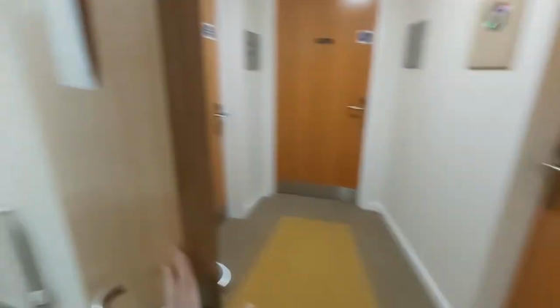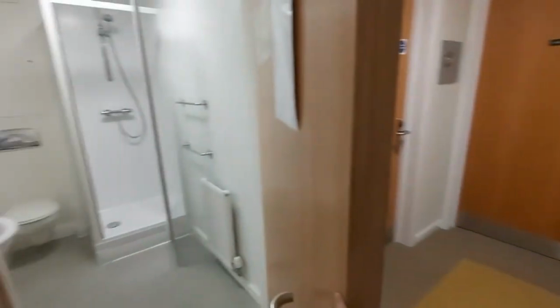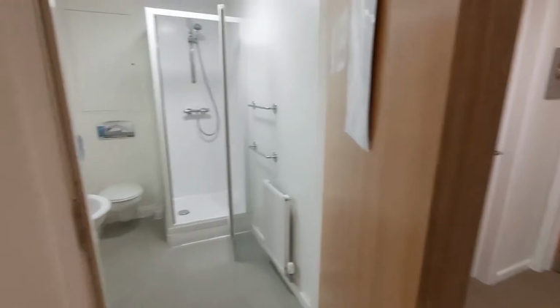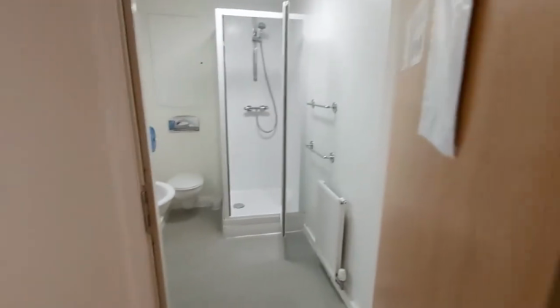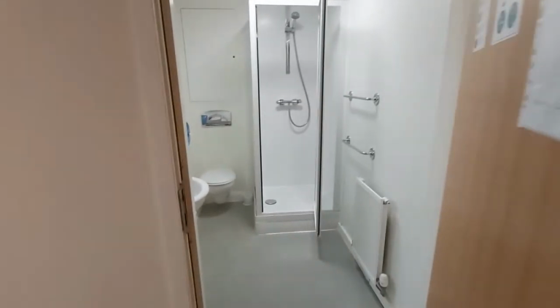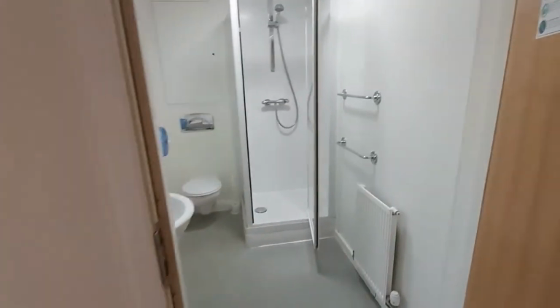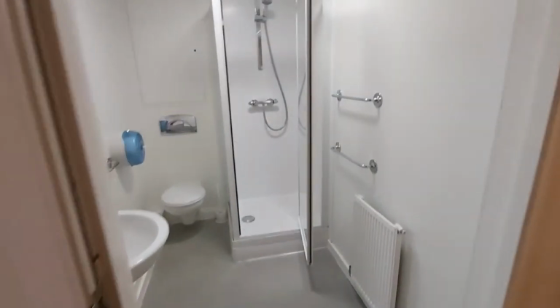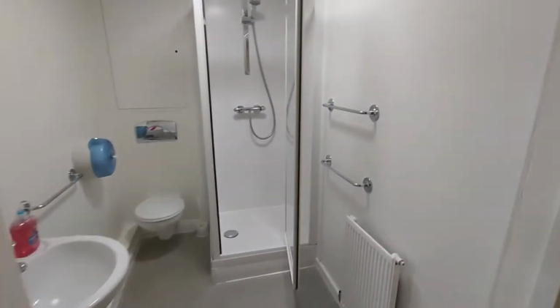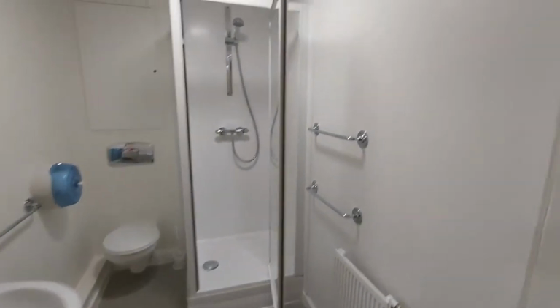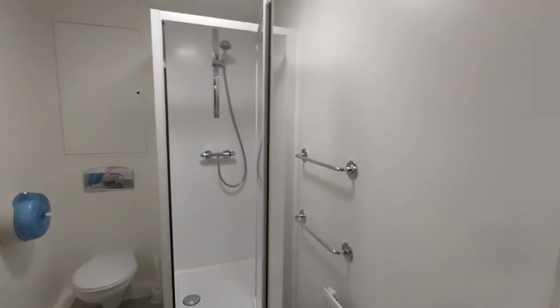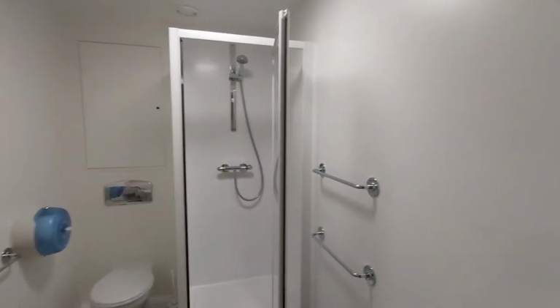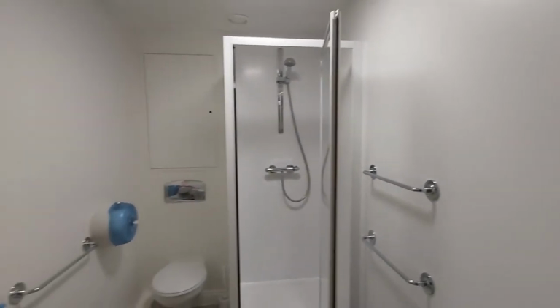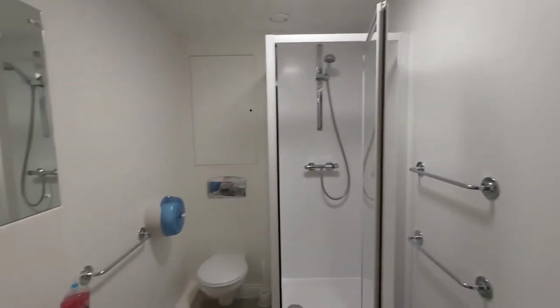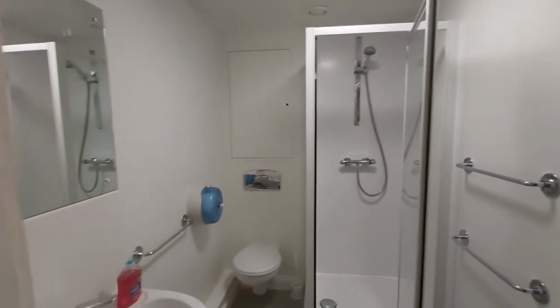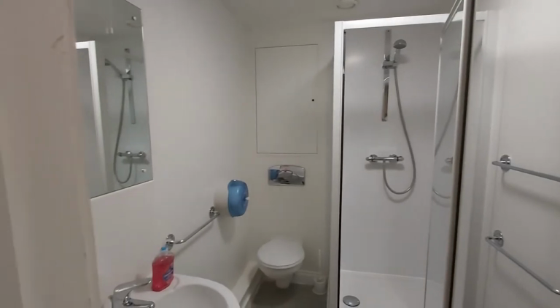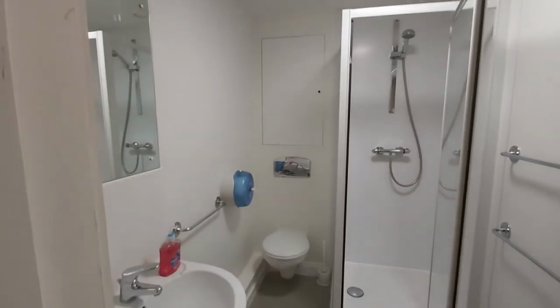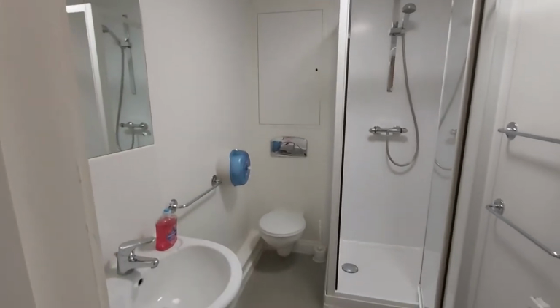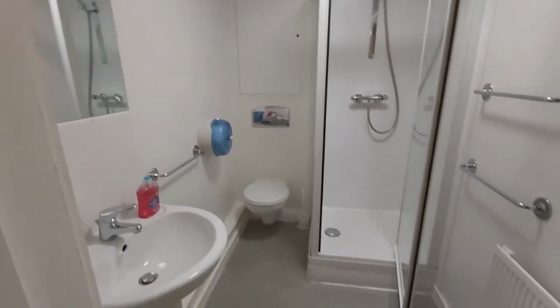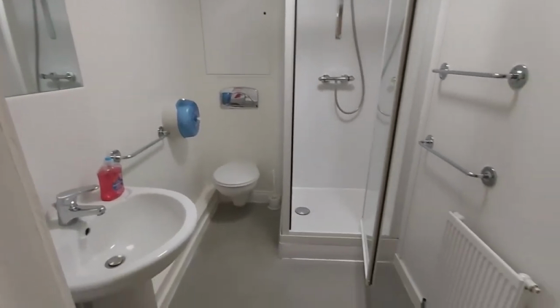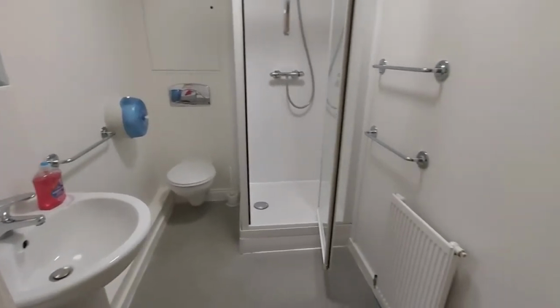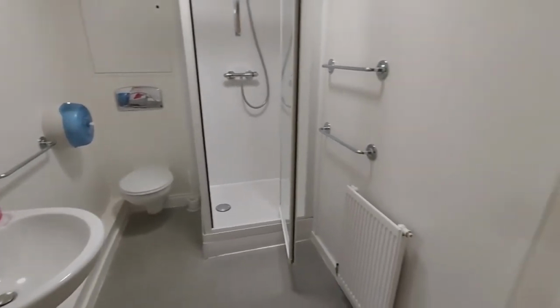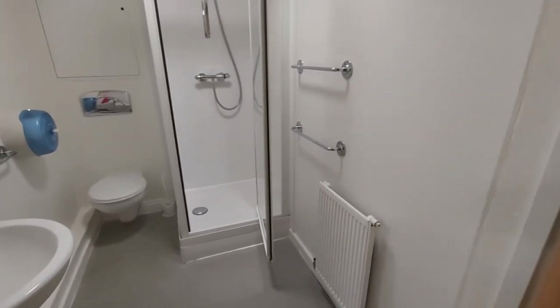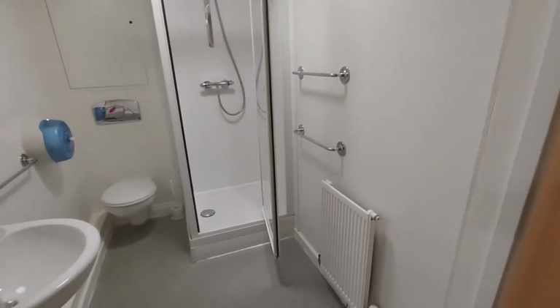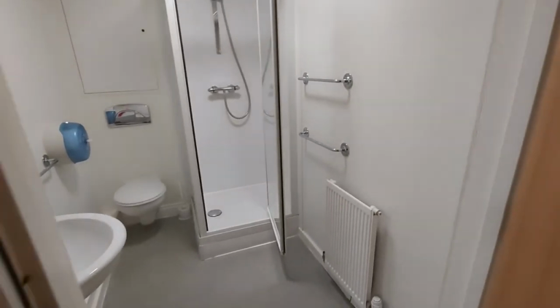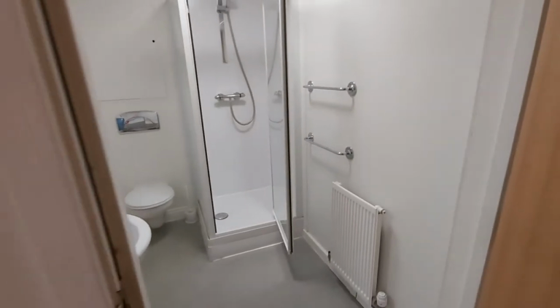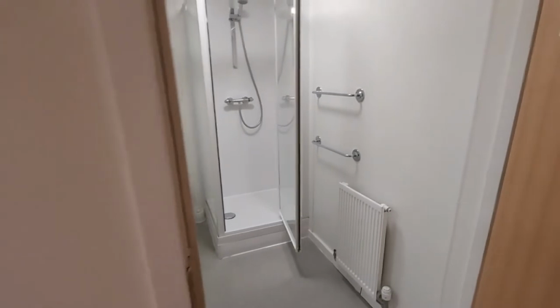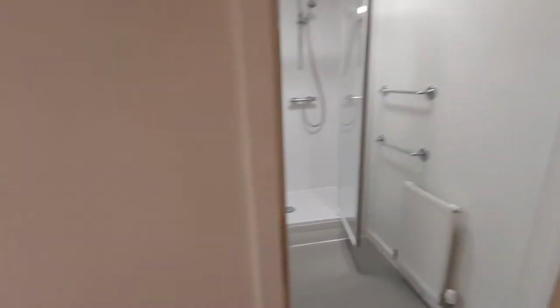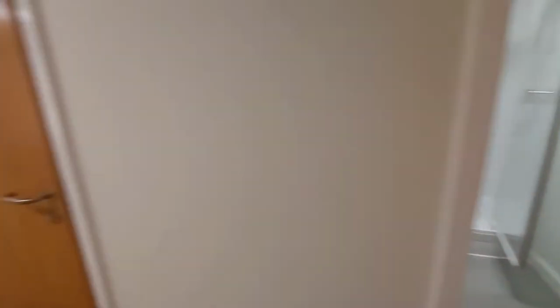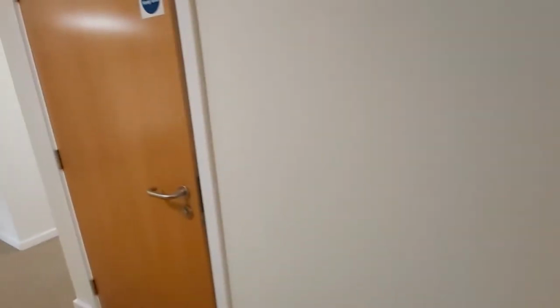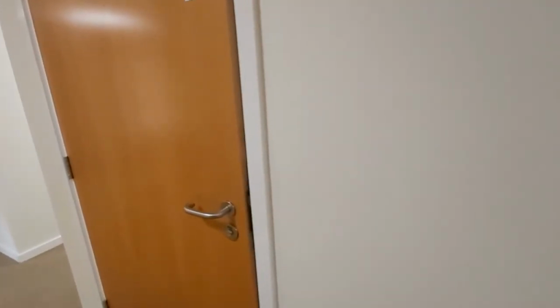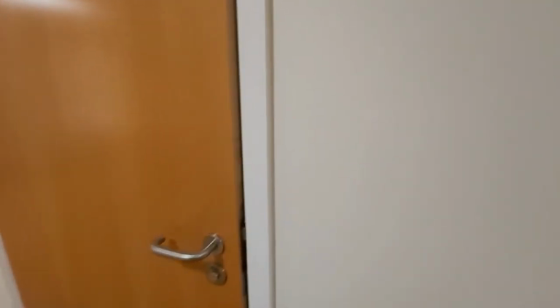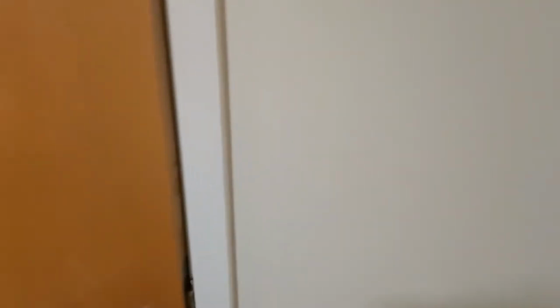Now going into the first bathroom, you can see there's a lot of space — a shower, a toilet, a sink. Toilet roll is changed whenever you need it so you don't have to worry about that, because the bathrooms are cleaned every single day.